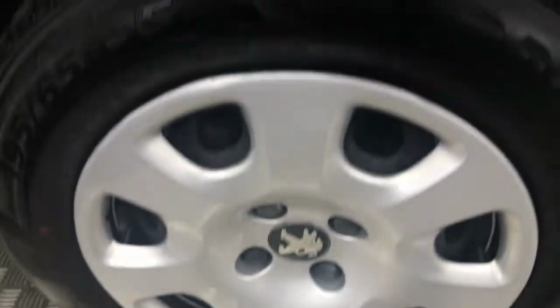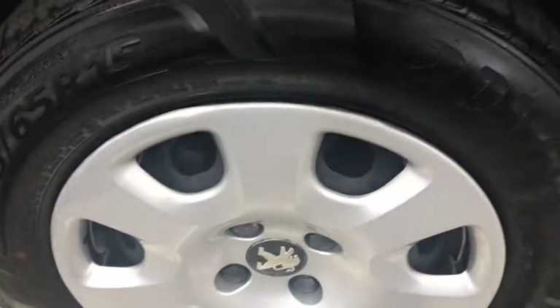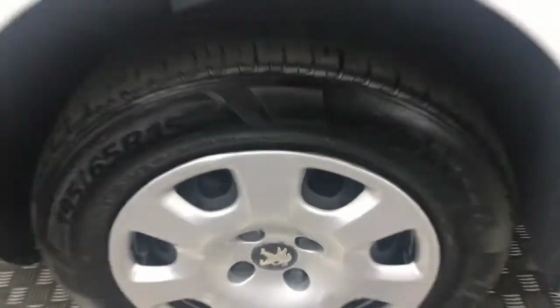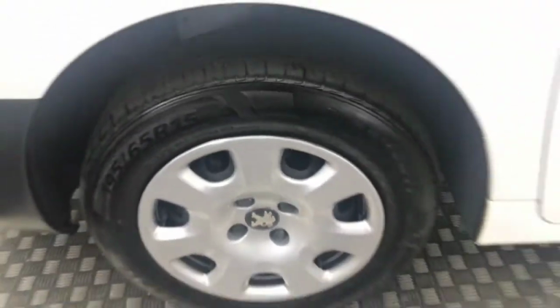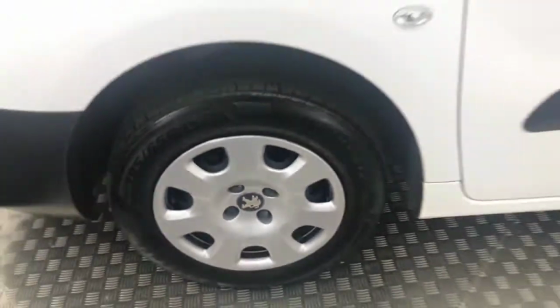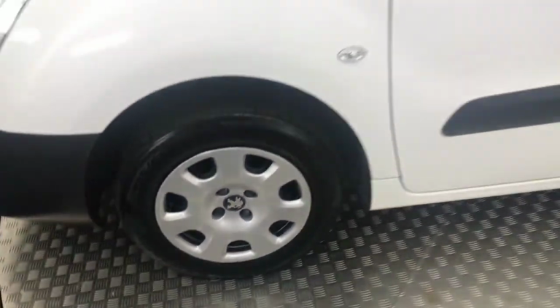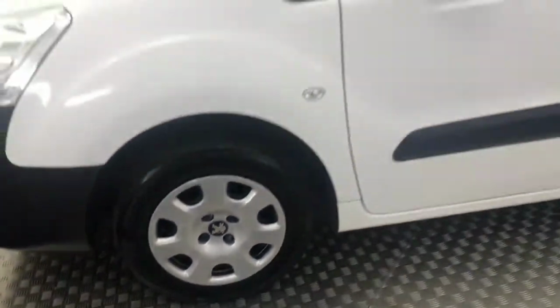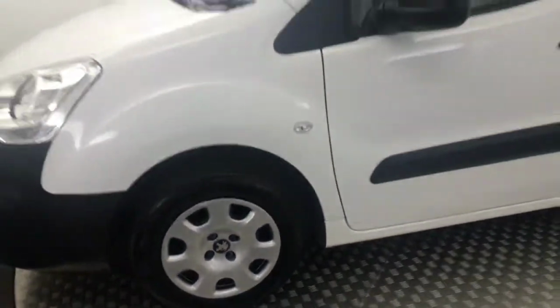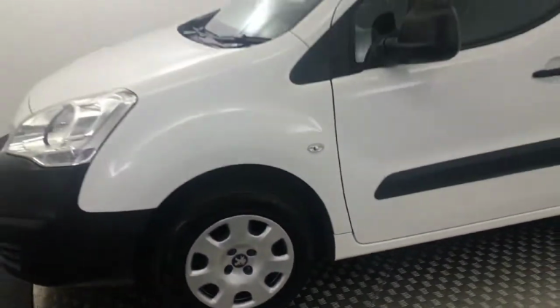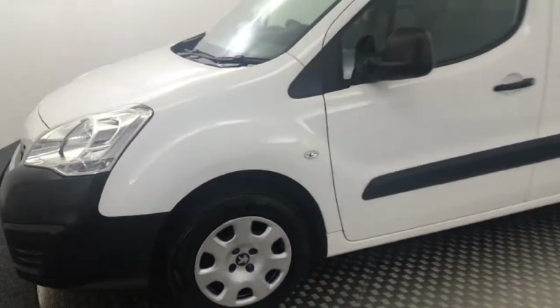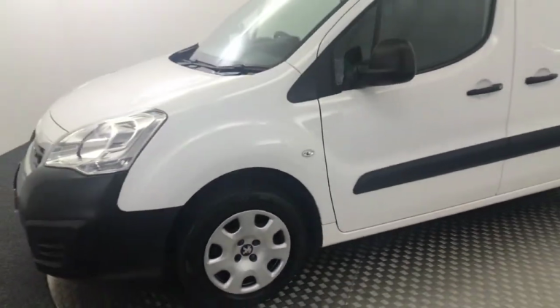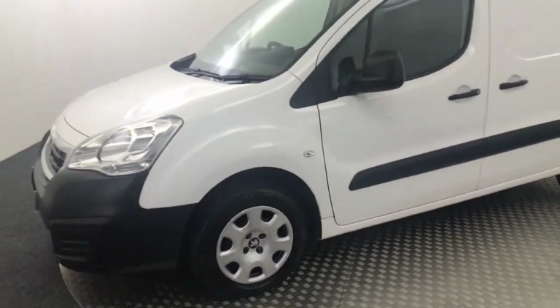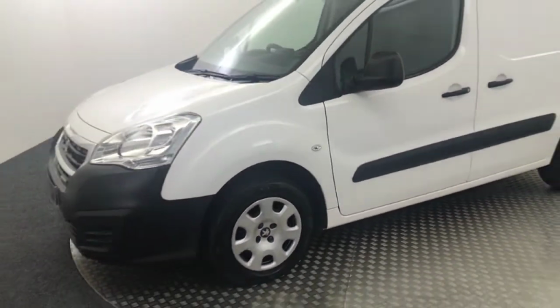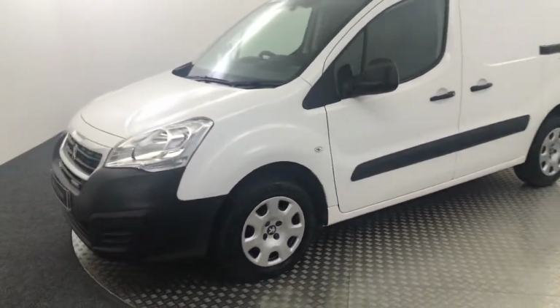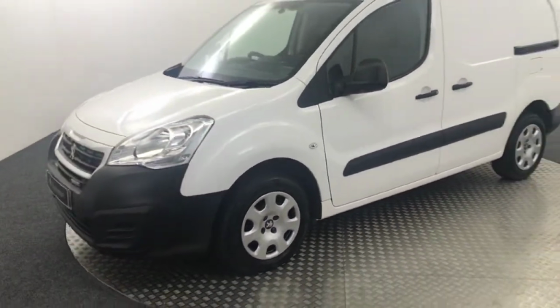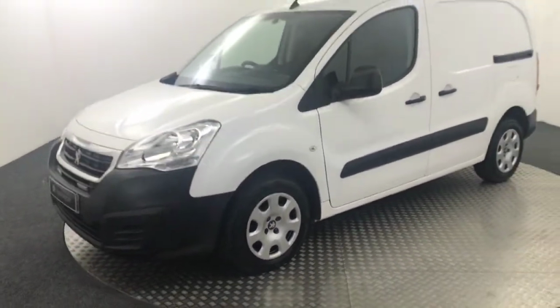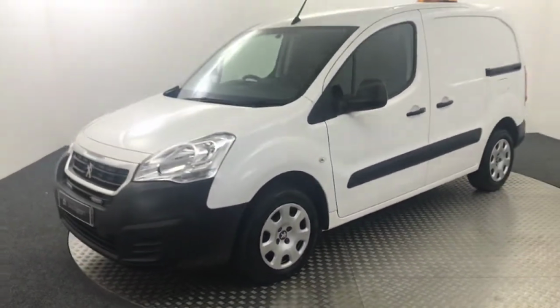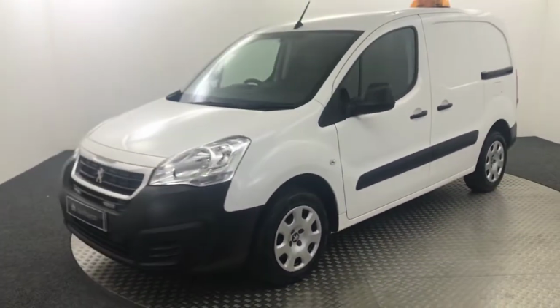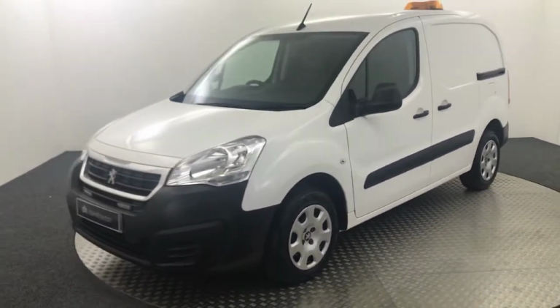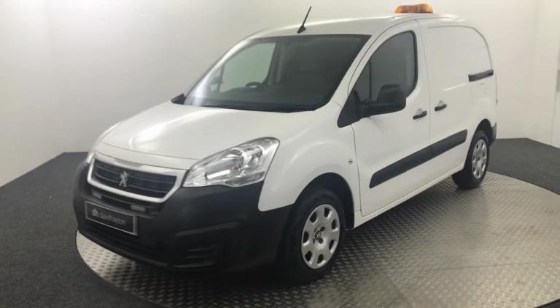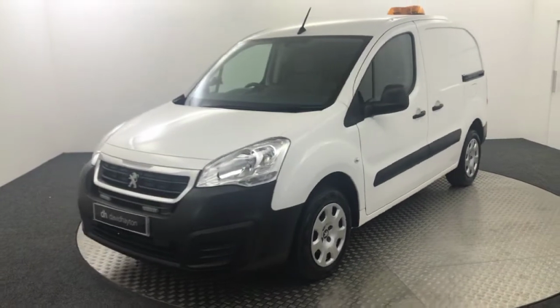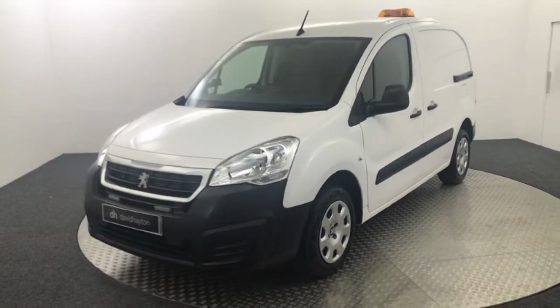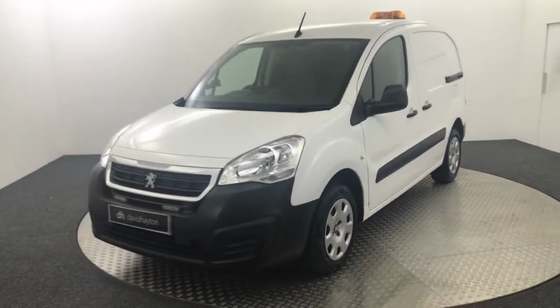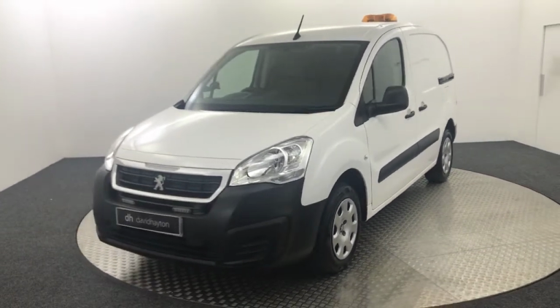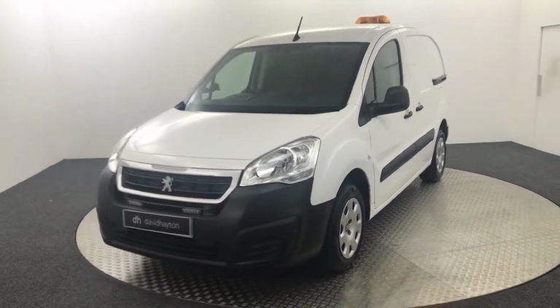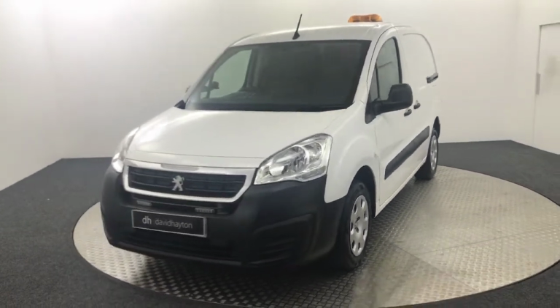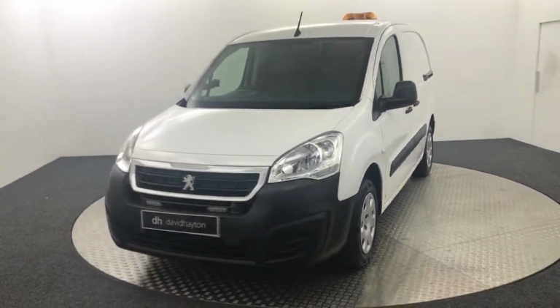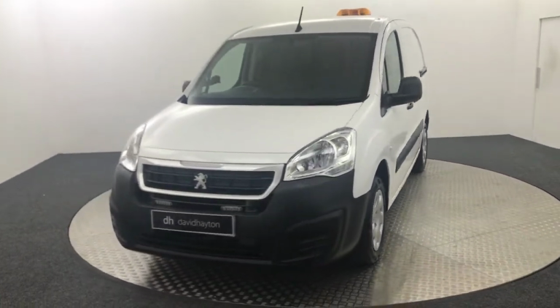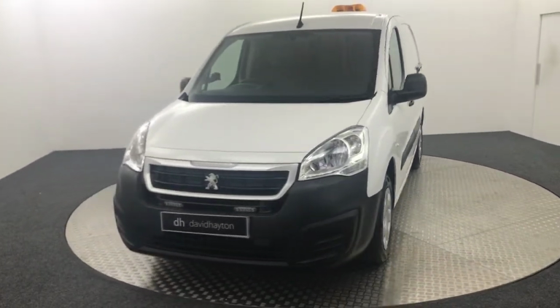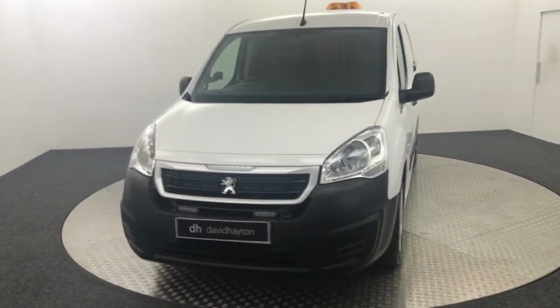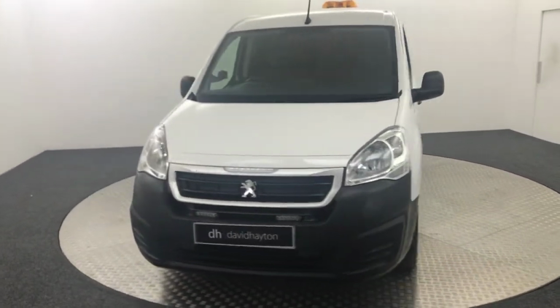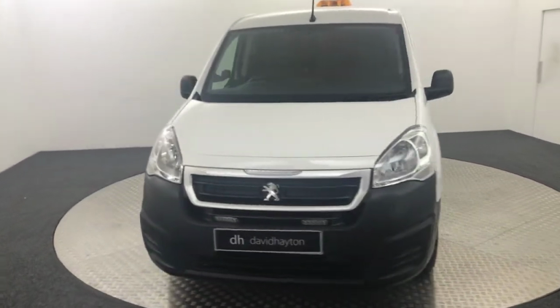Very clean. It's just had two previous owners, one of them being ourselves. It's got full stamped service history and it does have two keys as well.